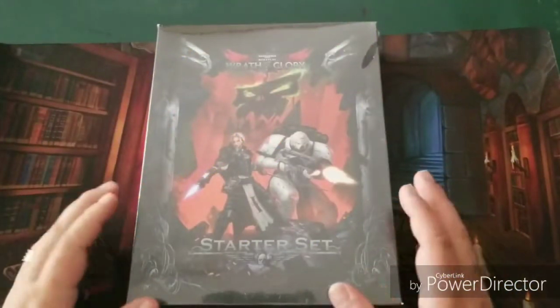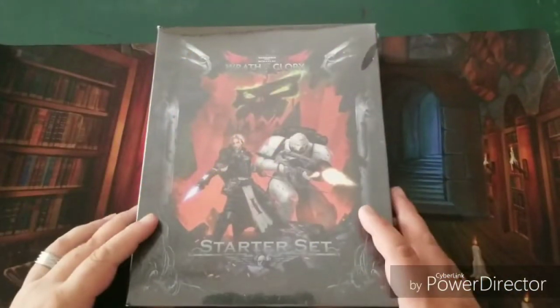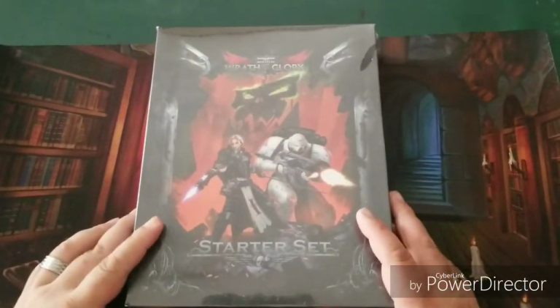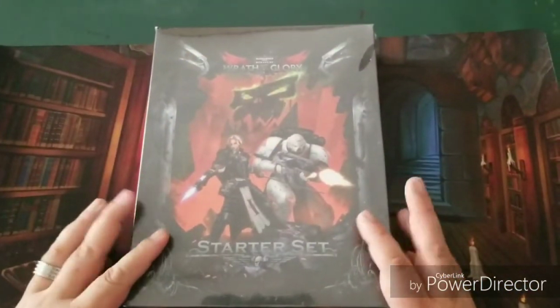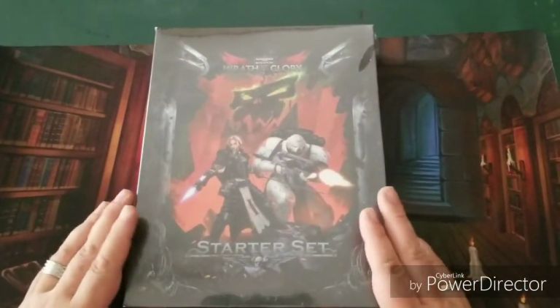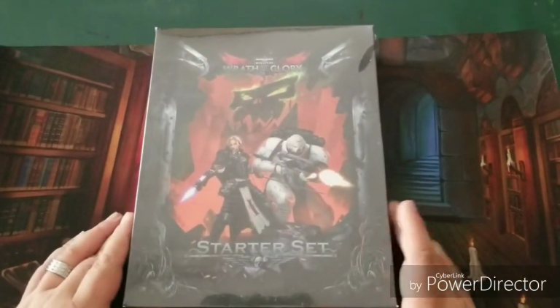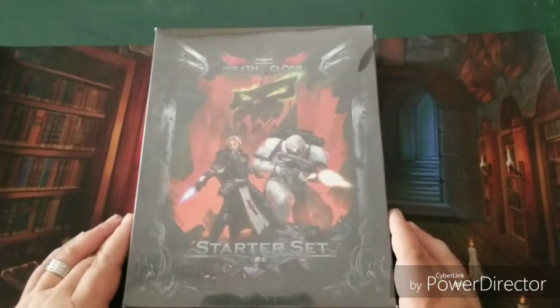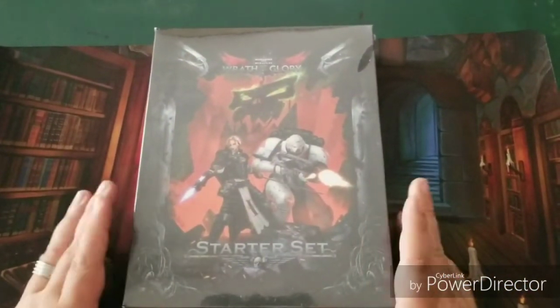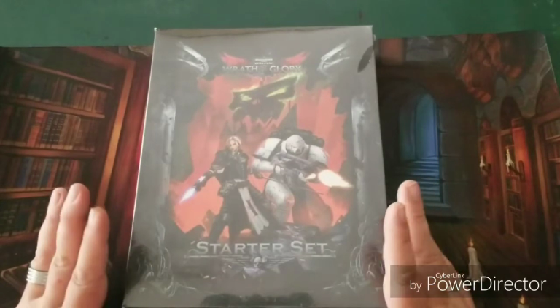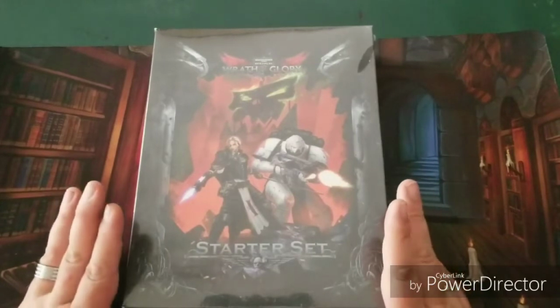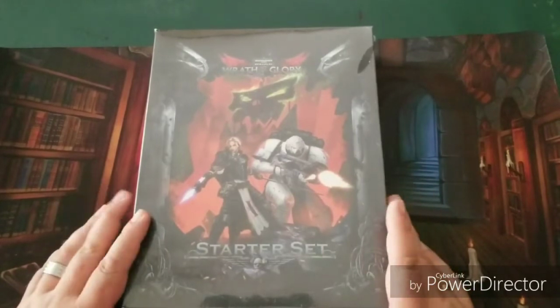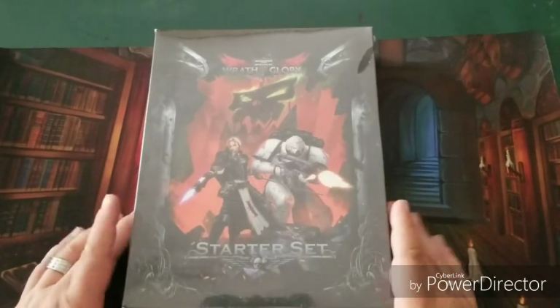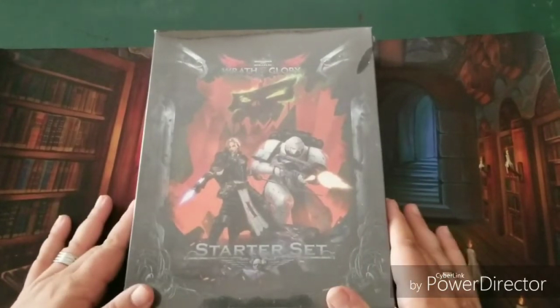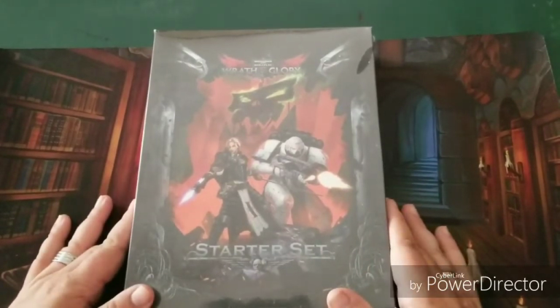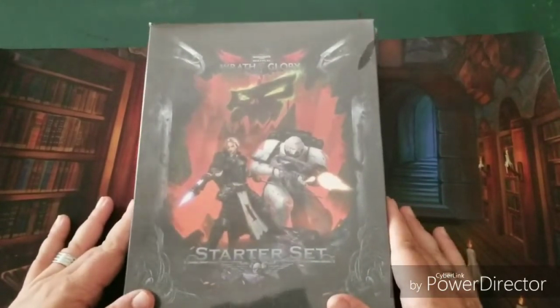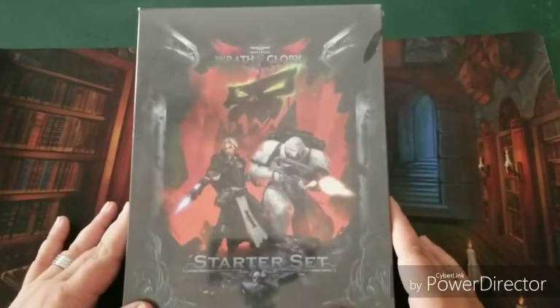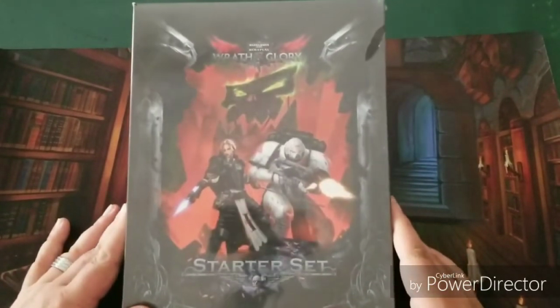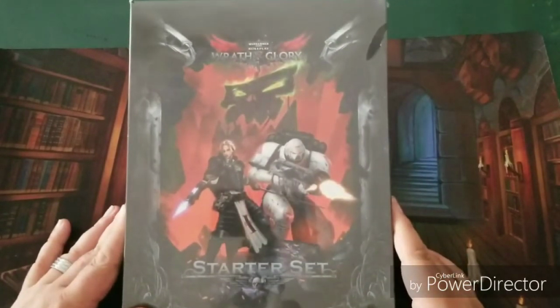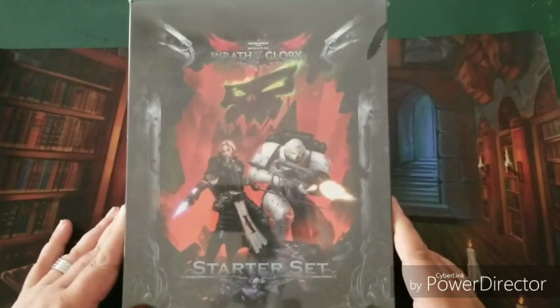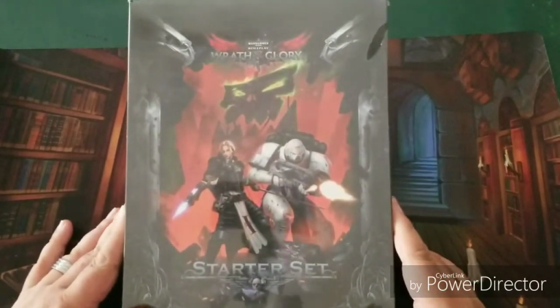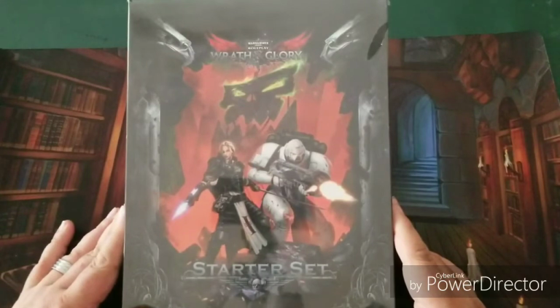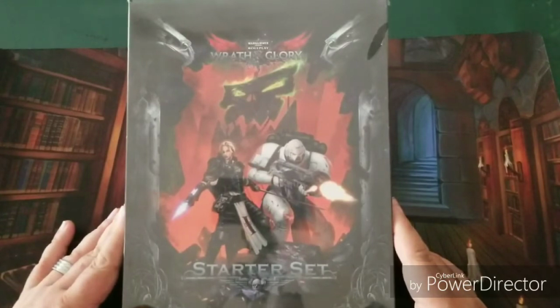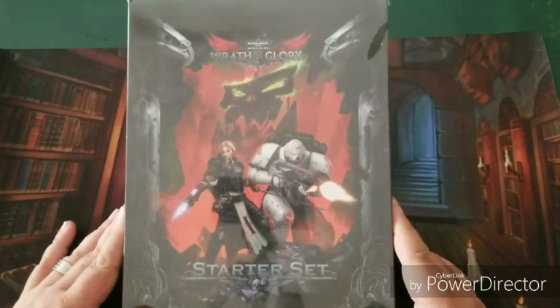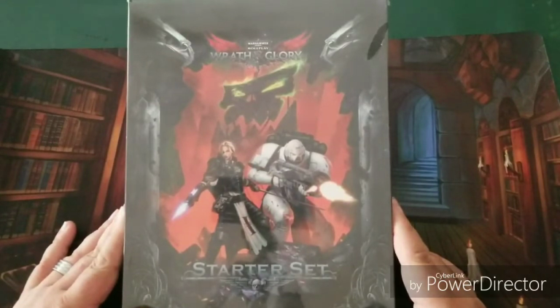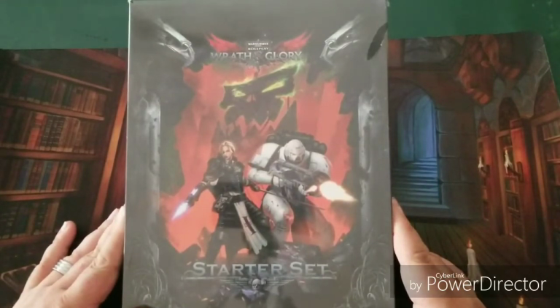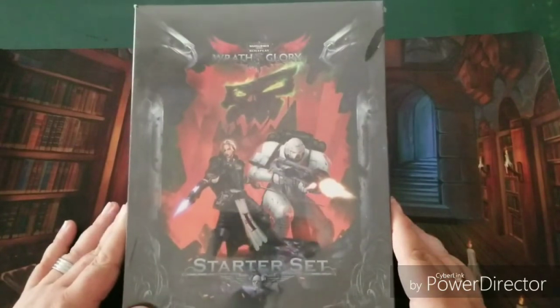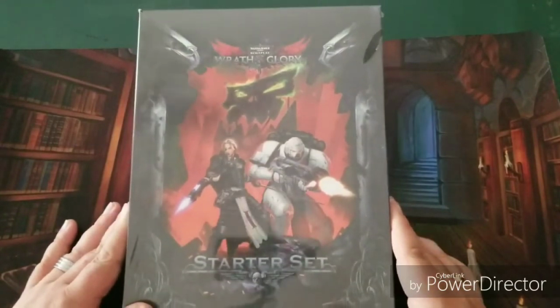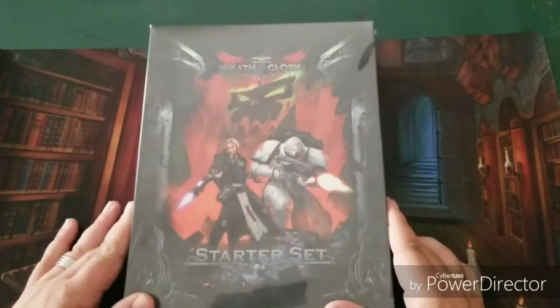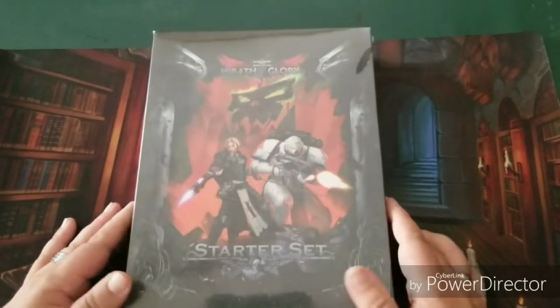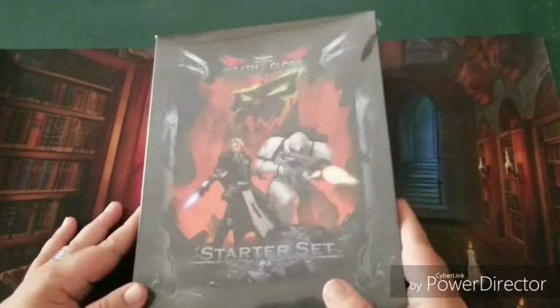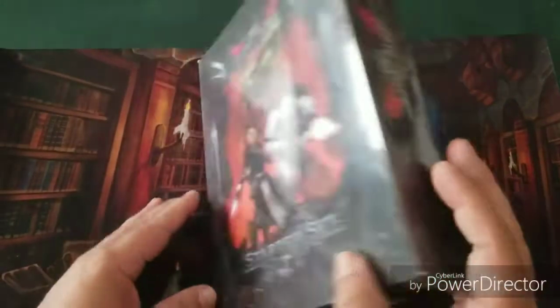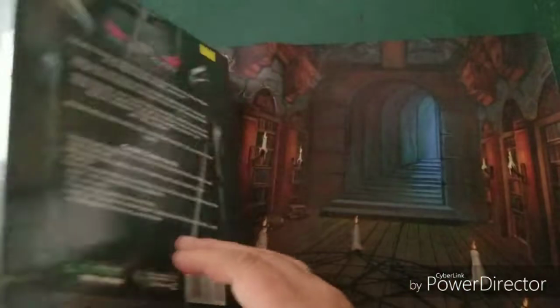Hey everybody, QuestWise here, and today we're gonna do a little unboxing — something a little bit different. This is the Warhammer 40,000 Roleplay: Wrath and Glory starter set, from Ulysses Spiel.